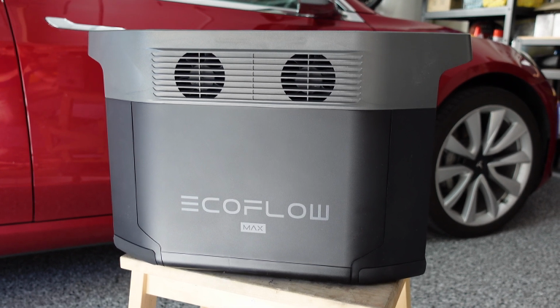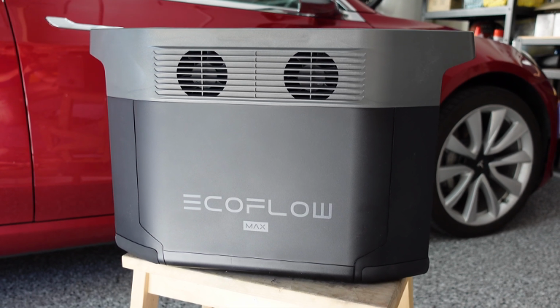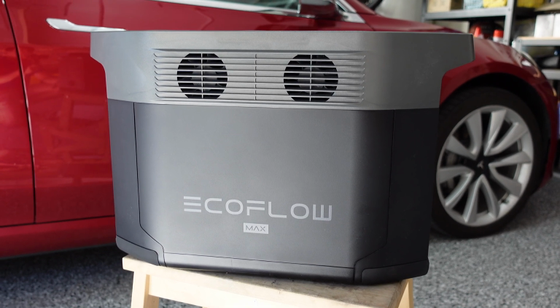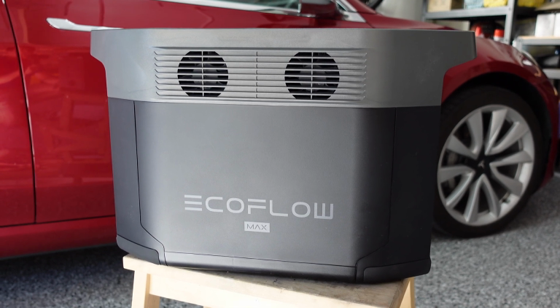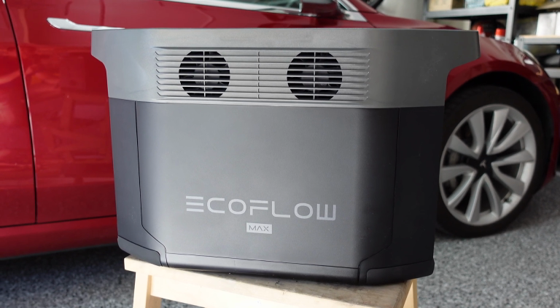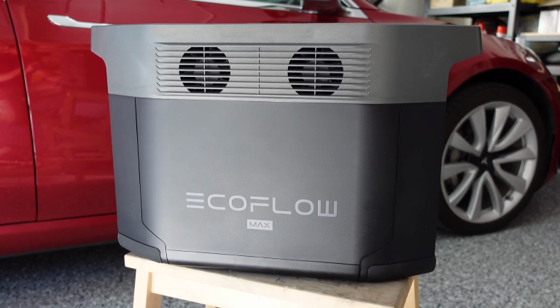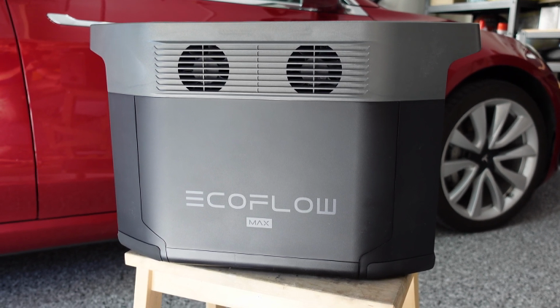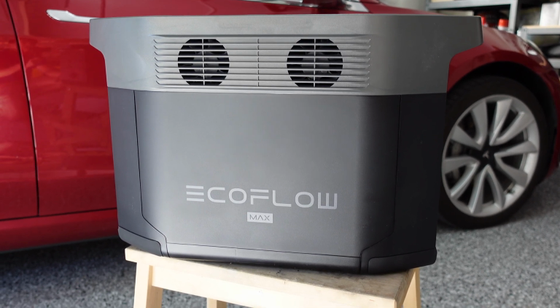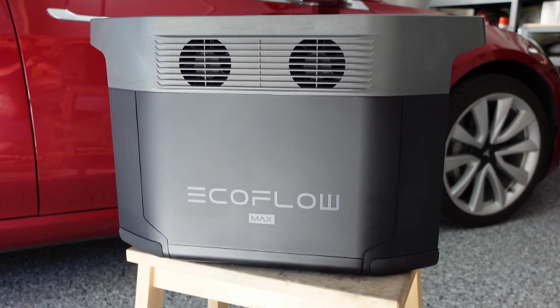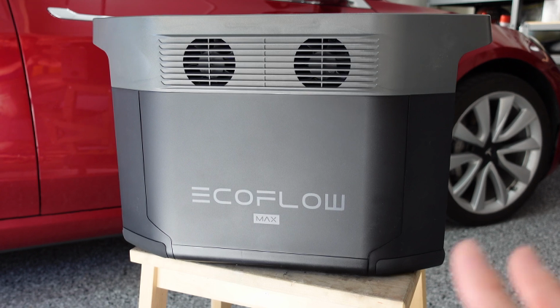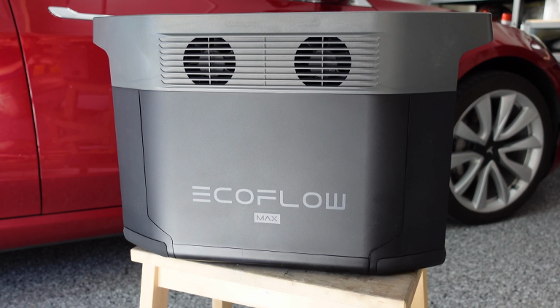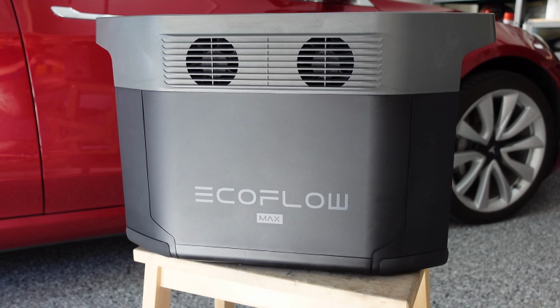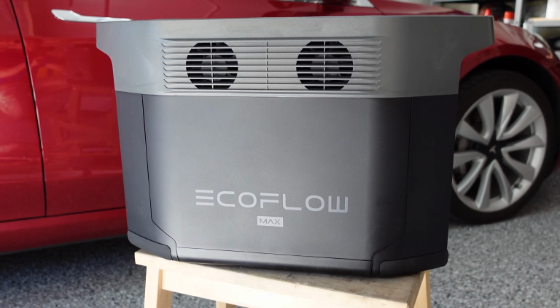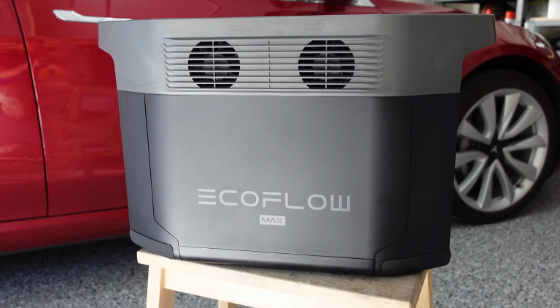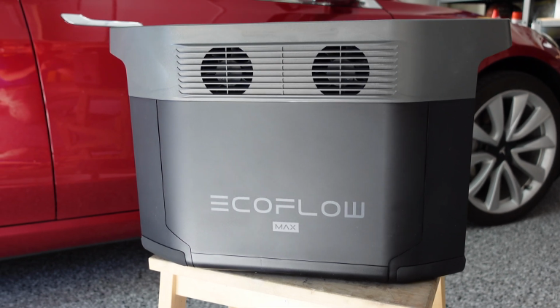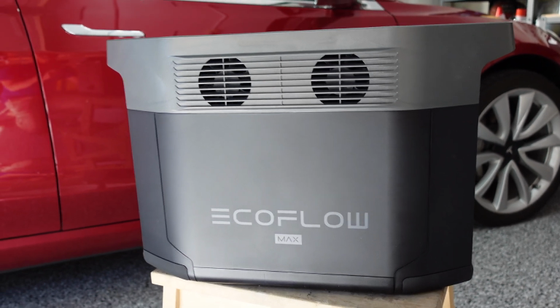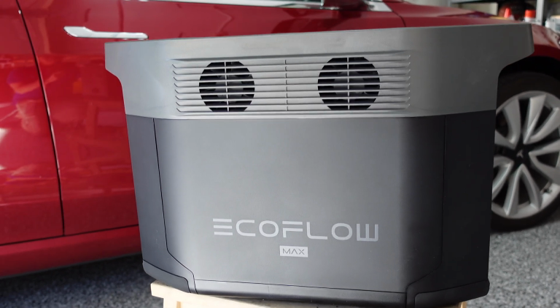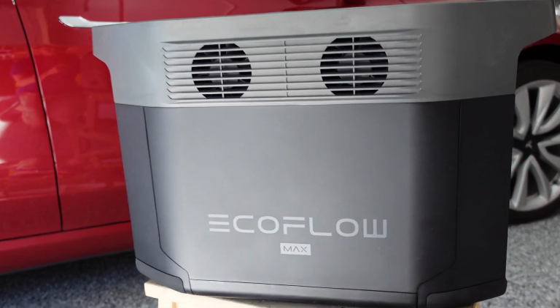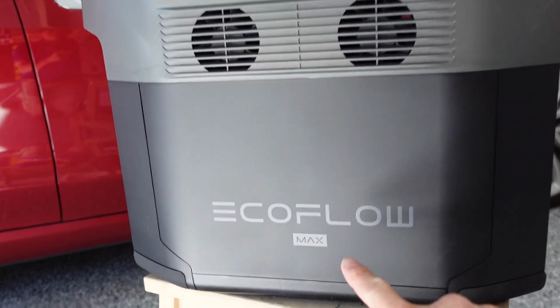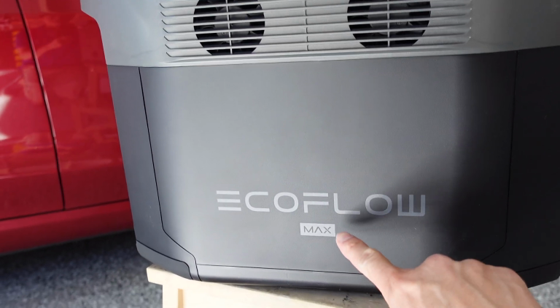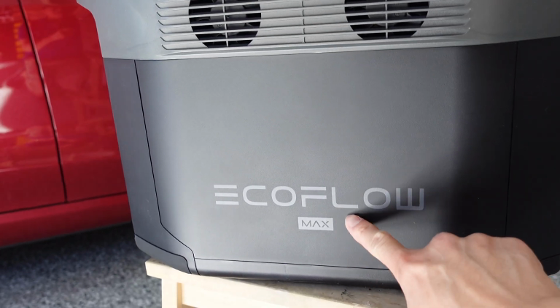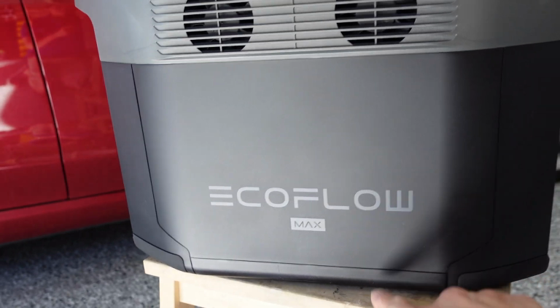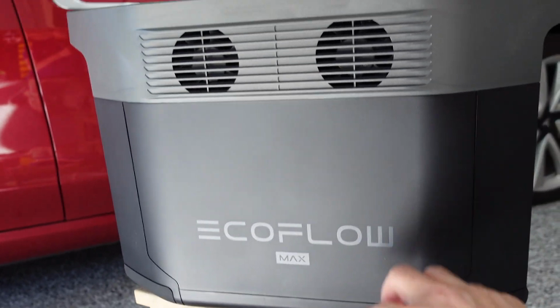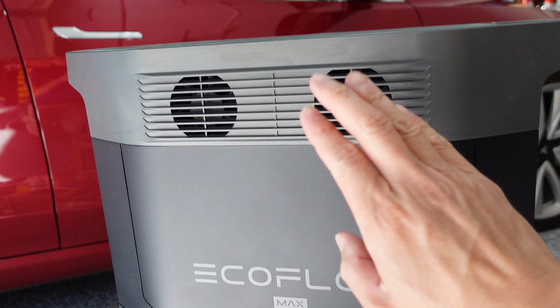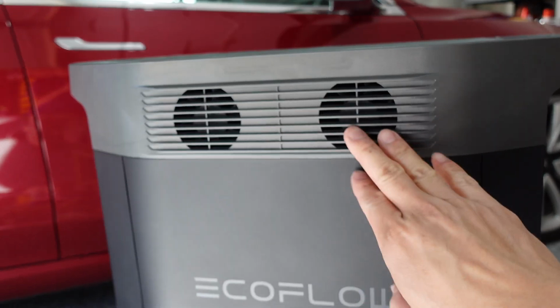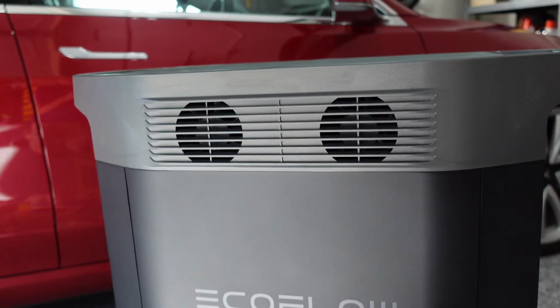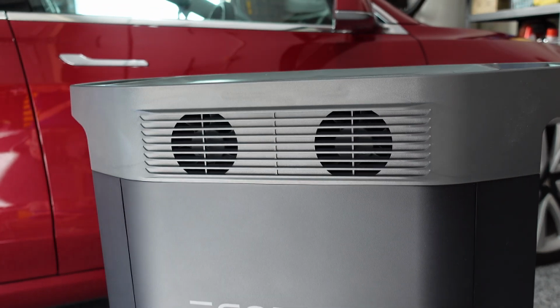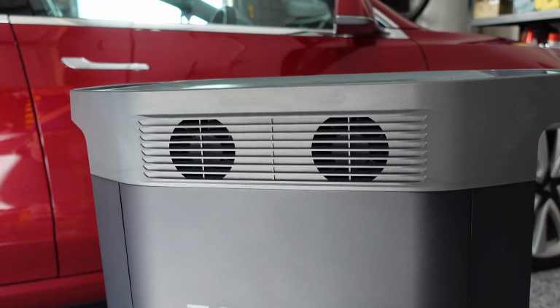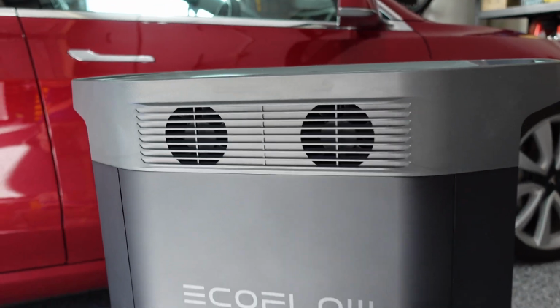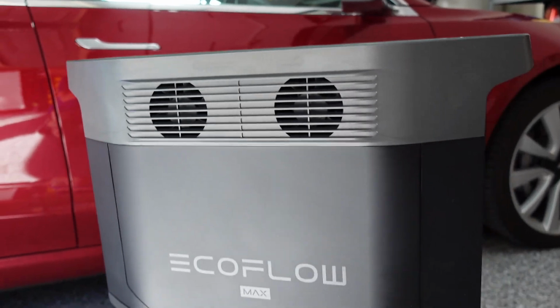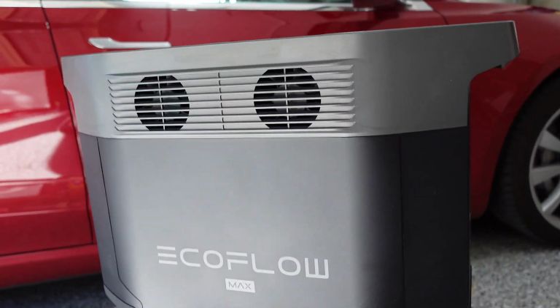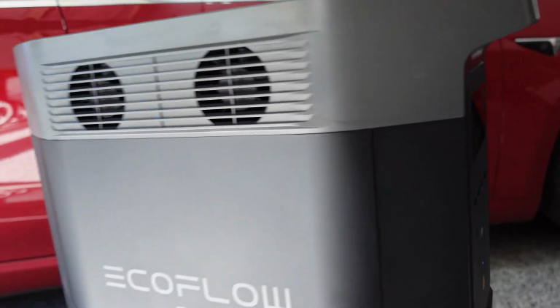Let's take a walk around the battery. On this side, you've got the nice EcoFlow badging, and it's the Max variant, and you've got the two ventilation fans at the back.